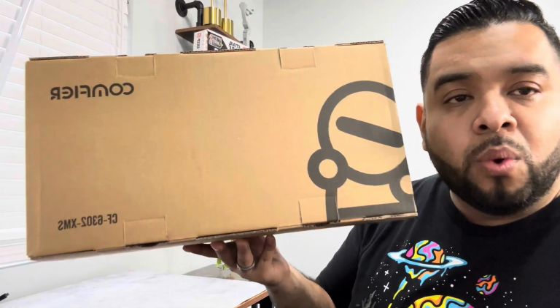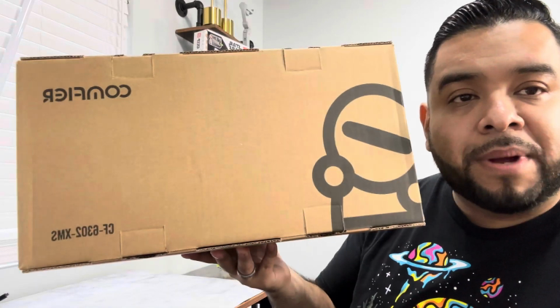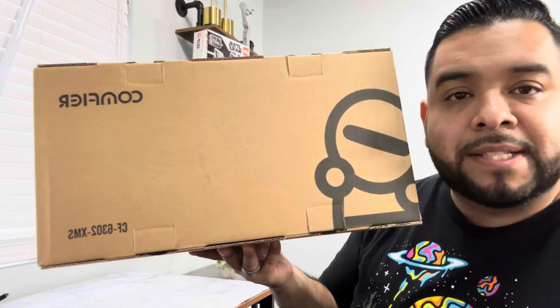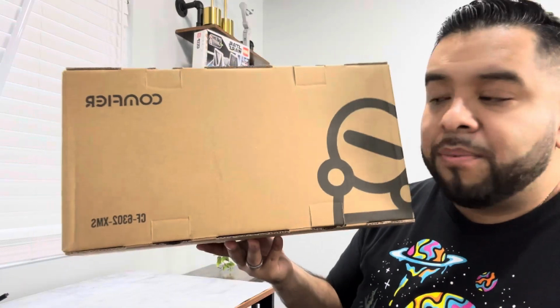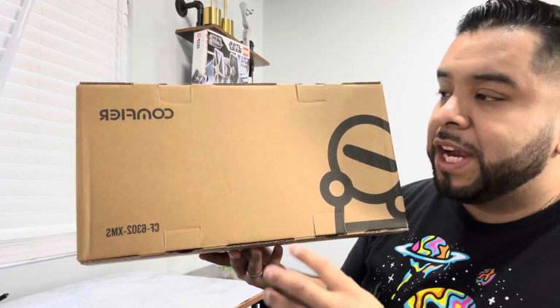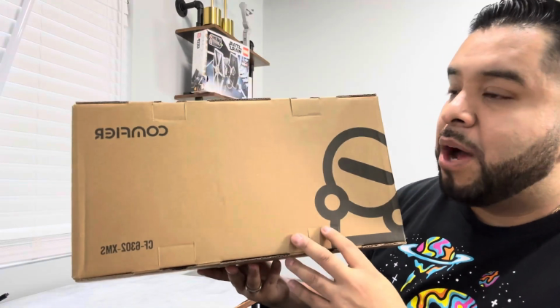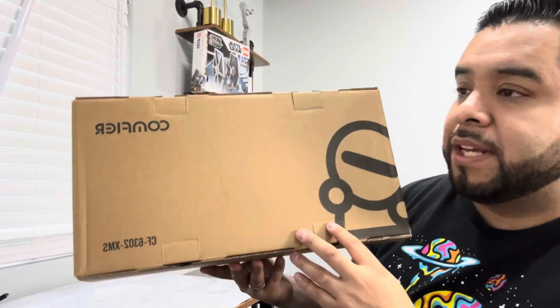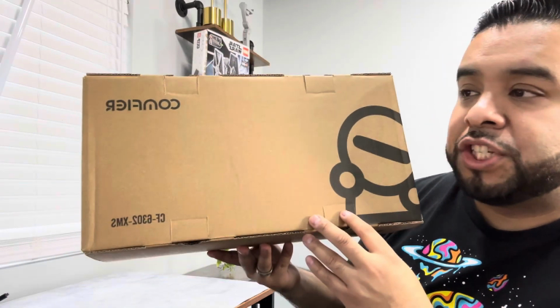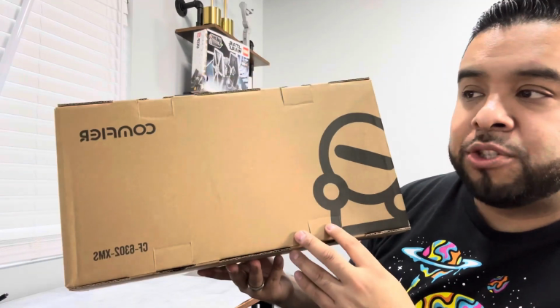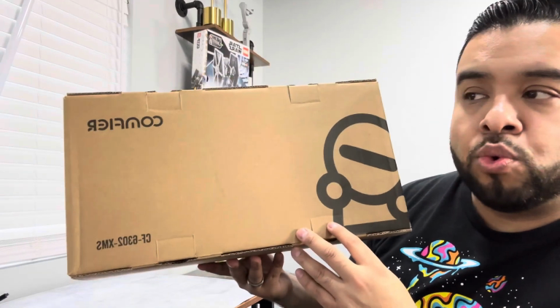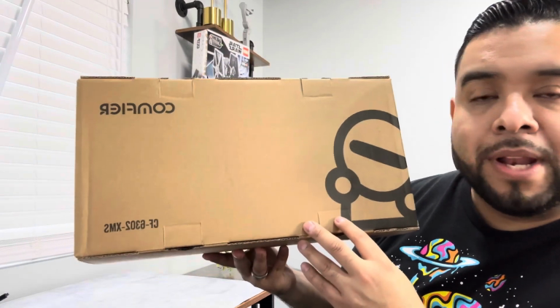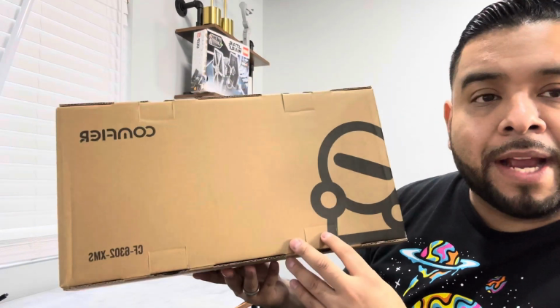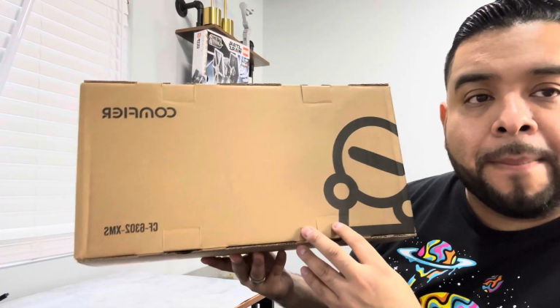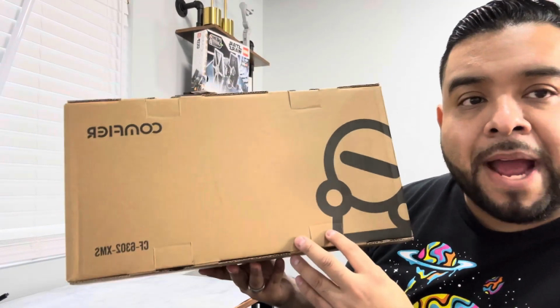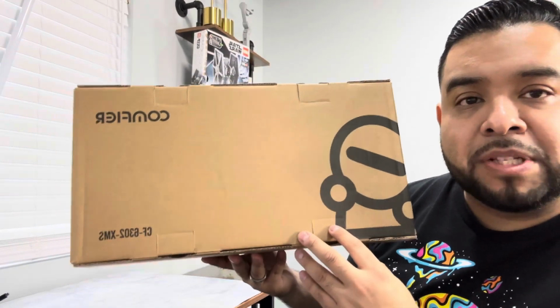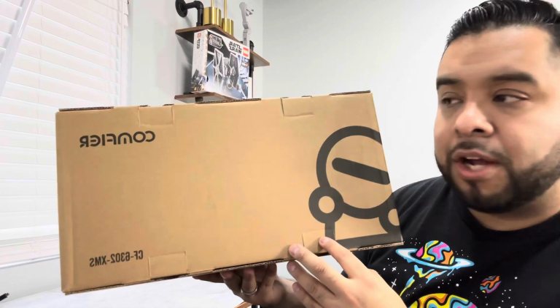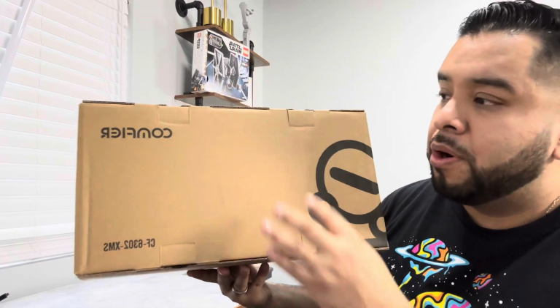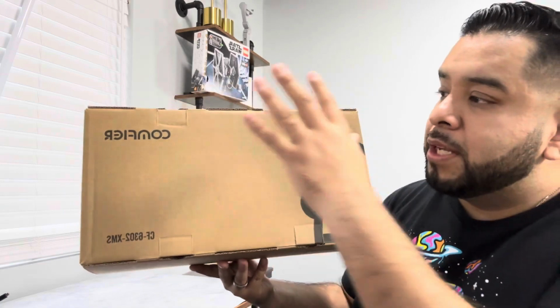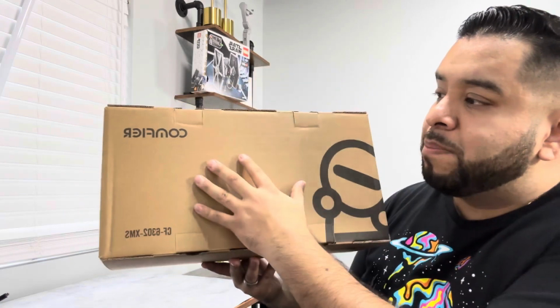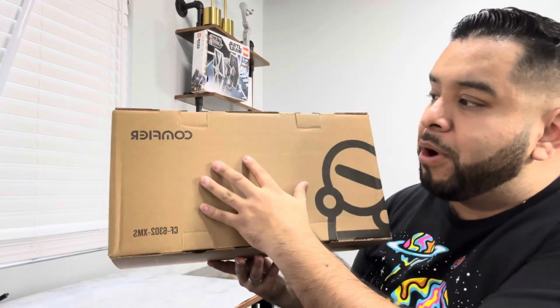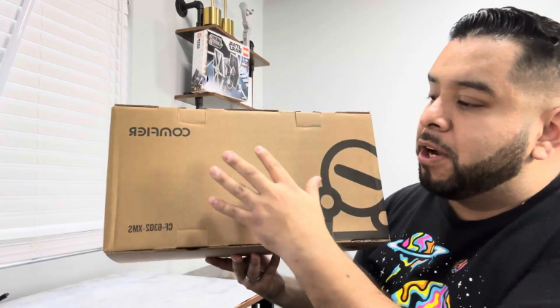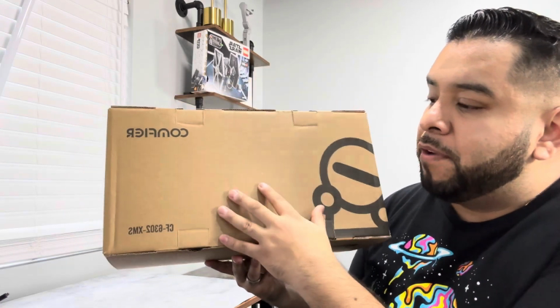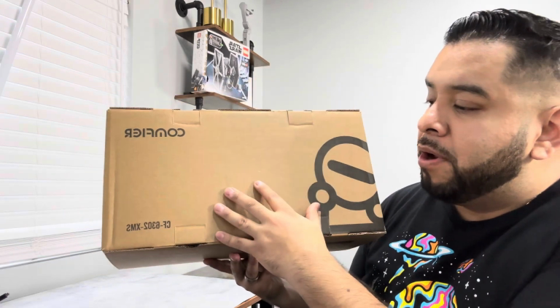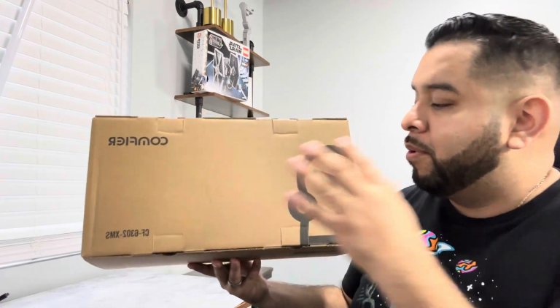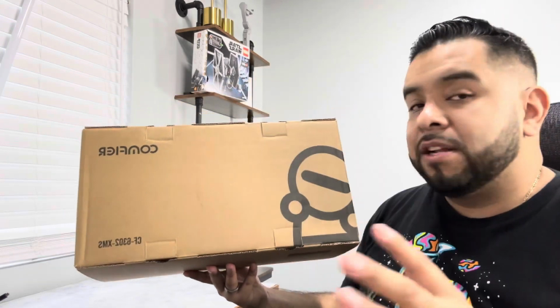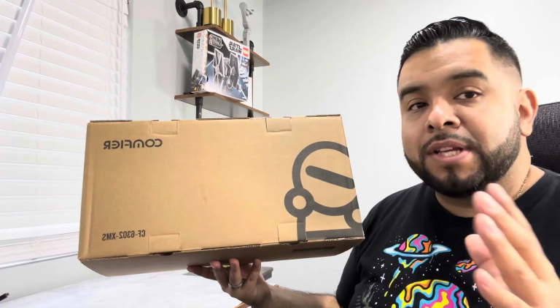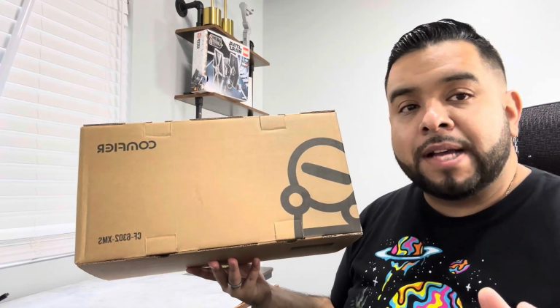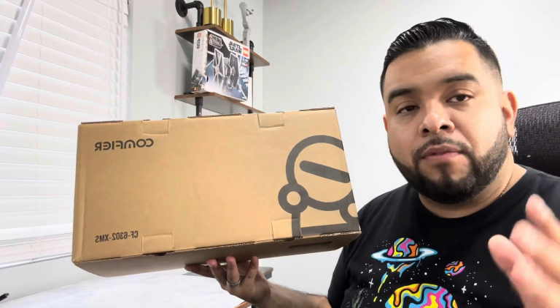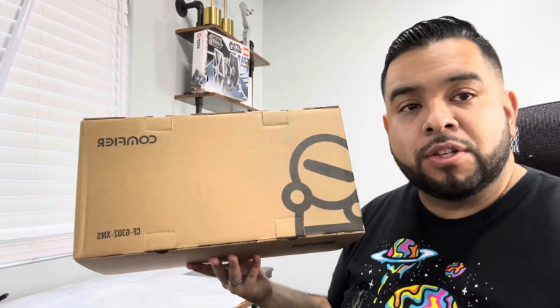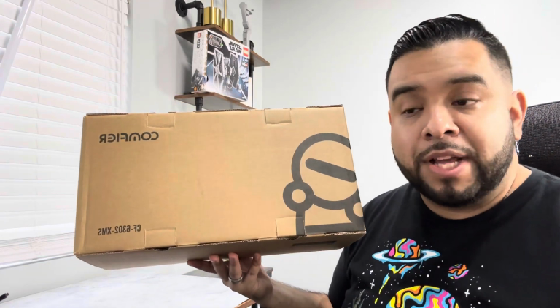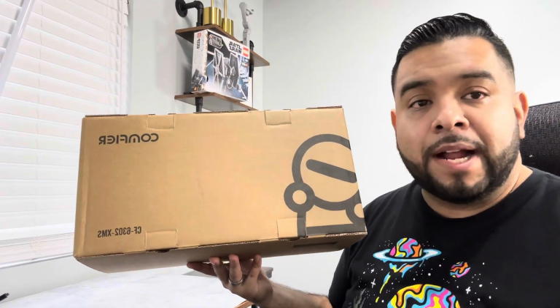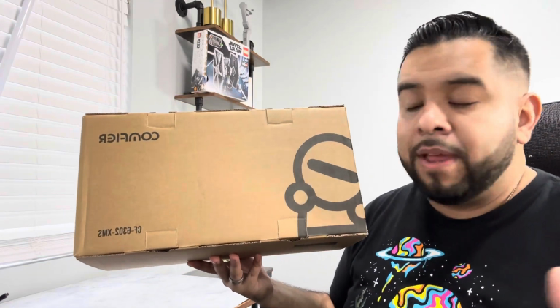What's up guys, today we're checking out this Chiatzu Neck and Back Massager. This one's by the brand Comfier. They were nice enough to send this out for us to test it out for them.